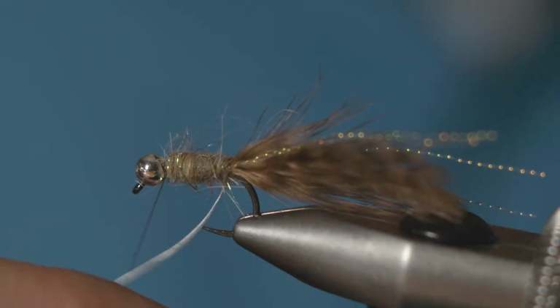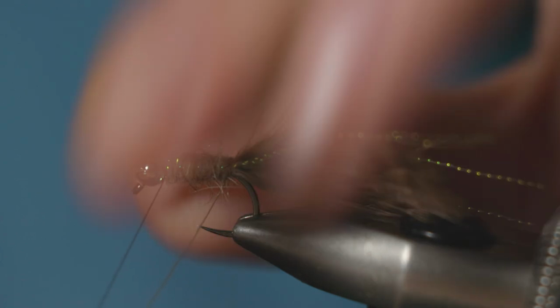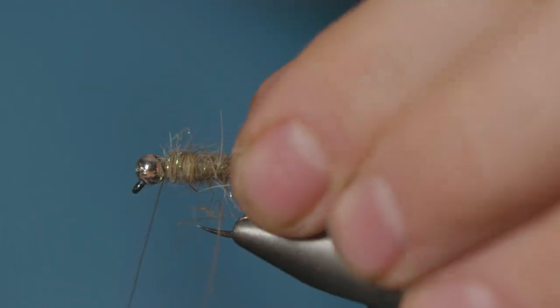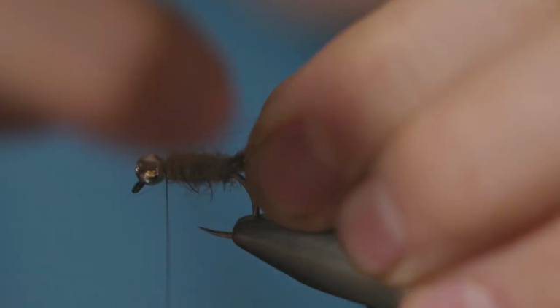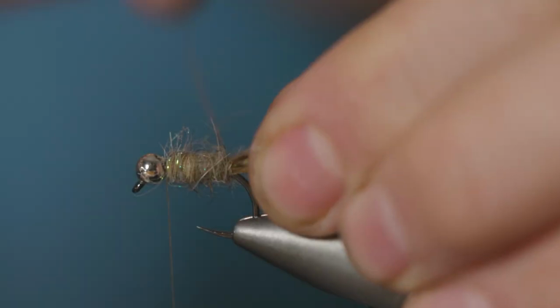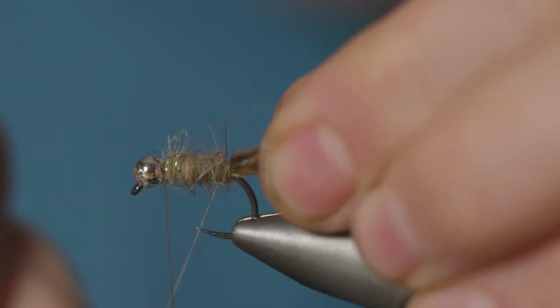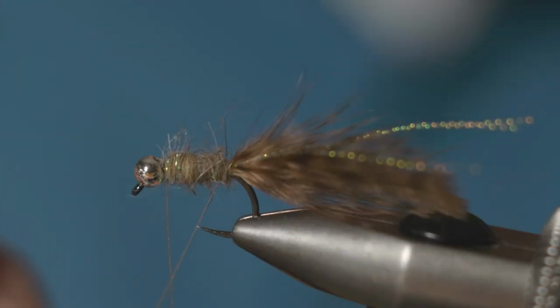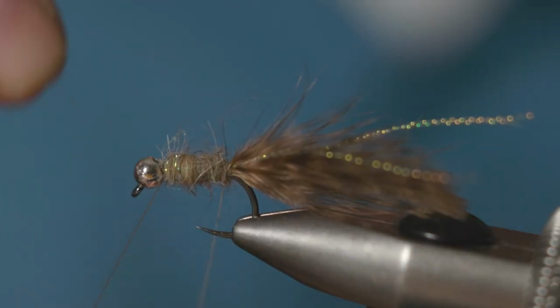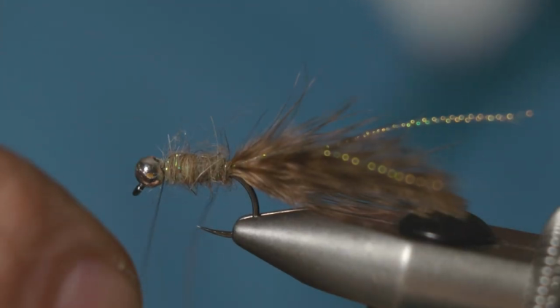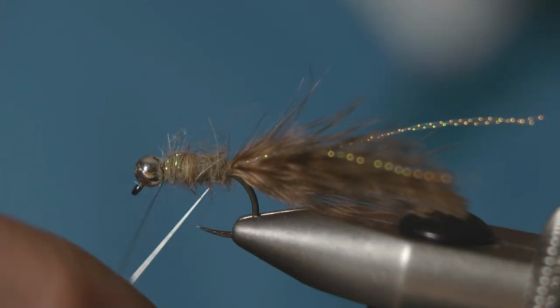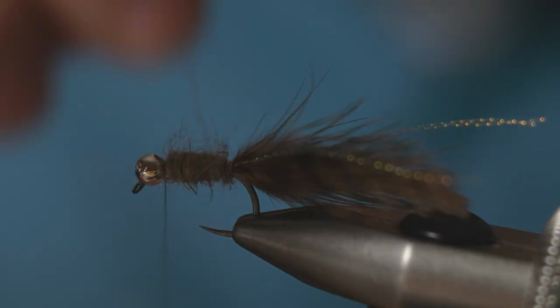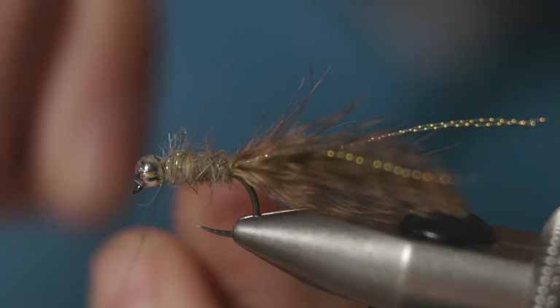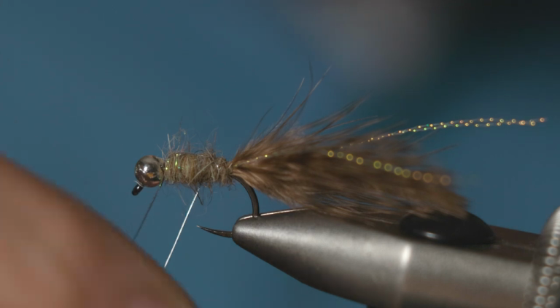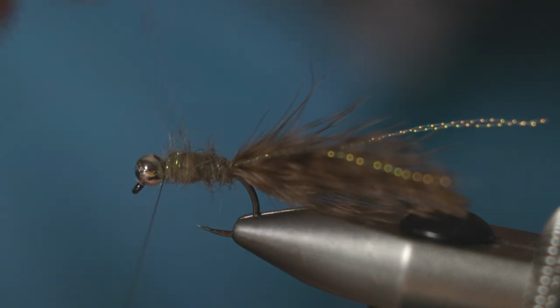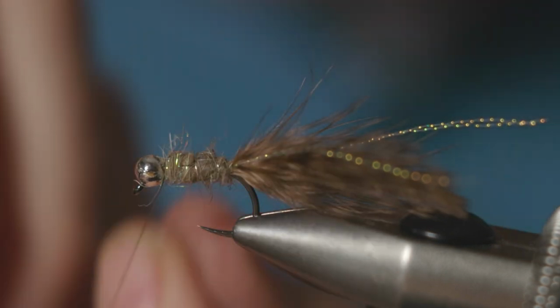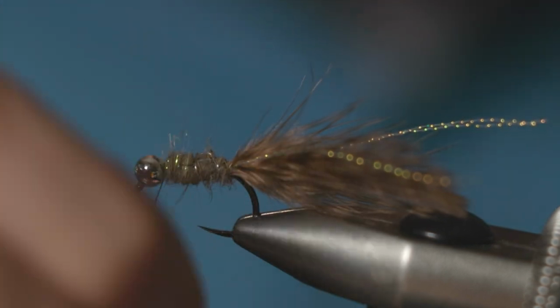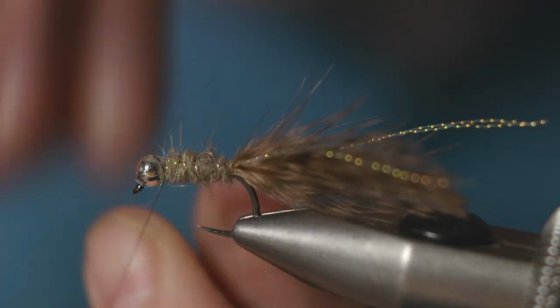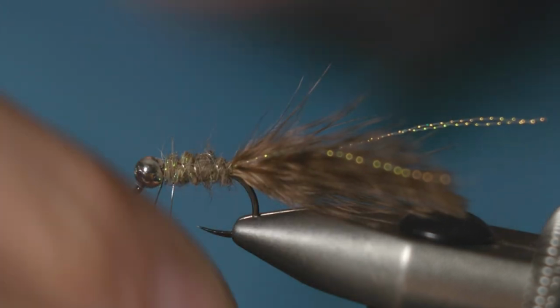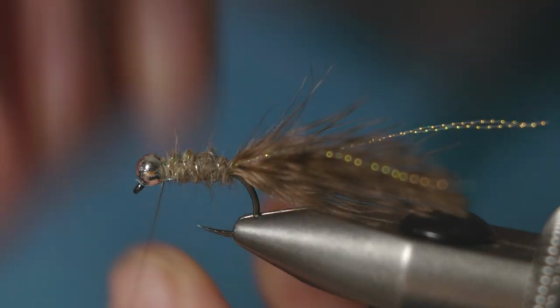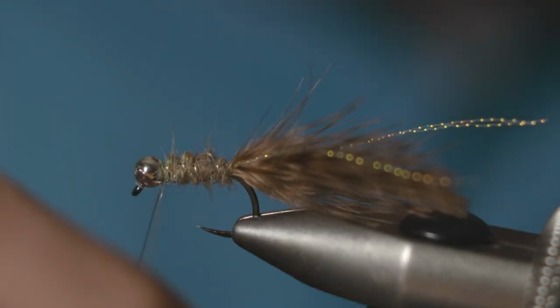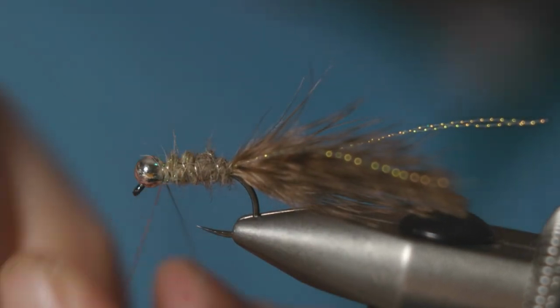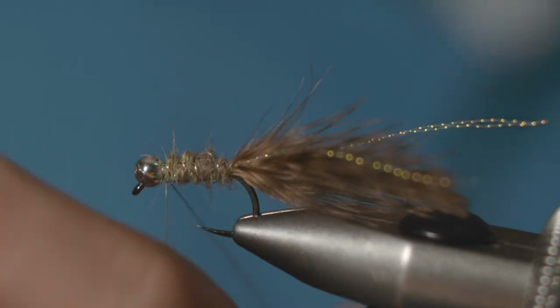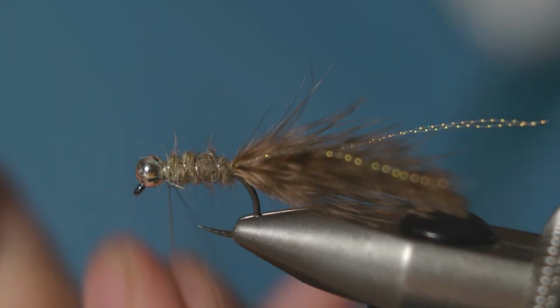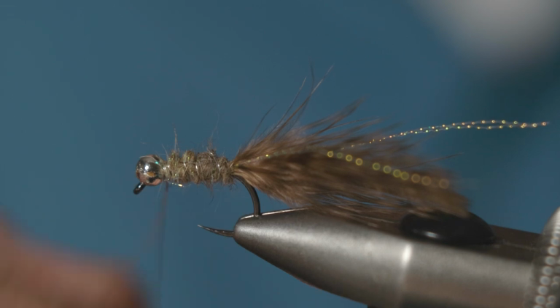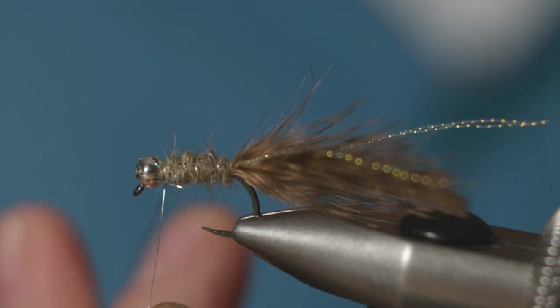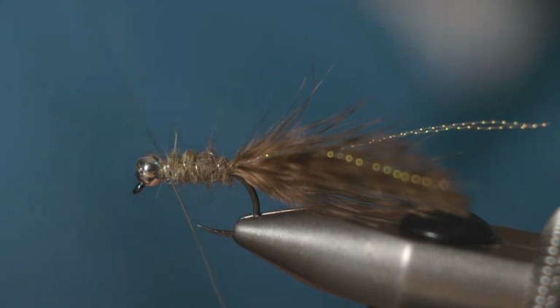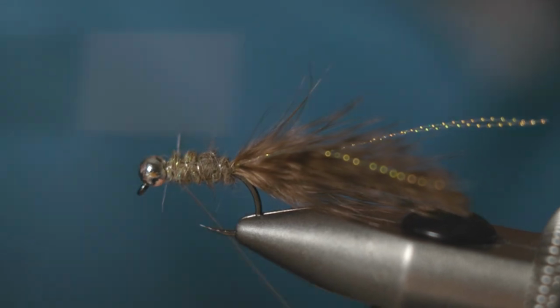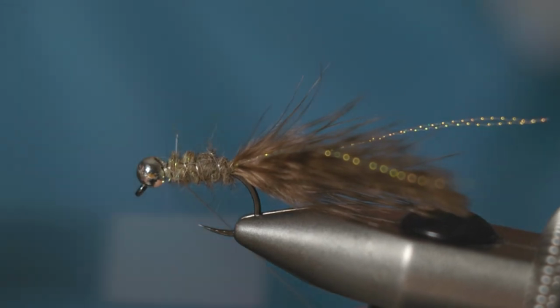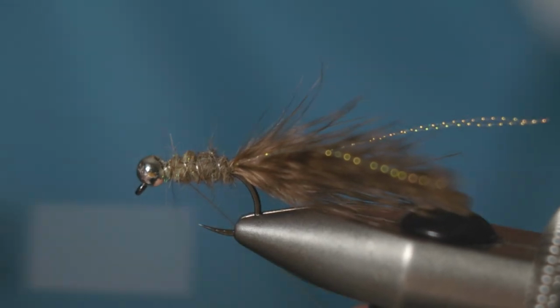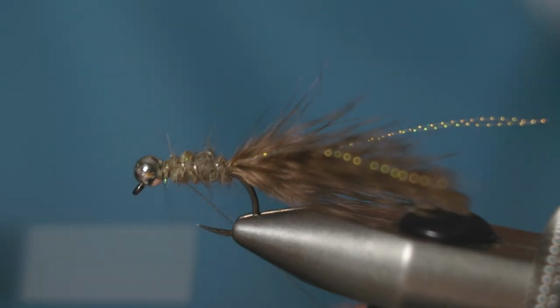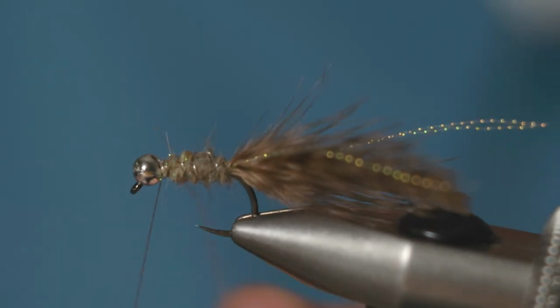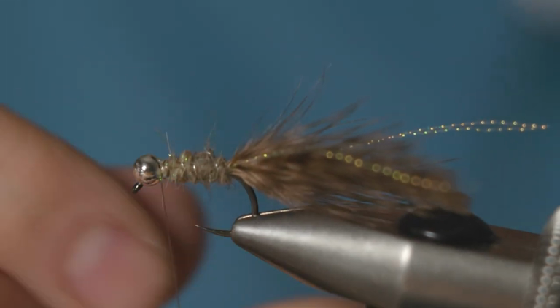Take your silver wire rib and wind it in the opposite direction to the direction you wound your body. Just catch that off.